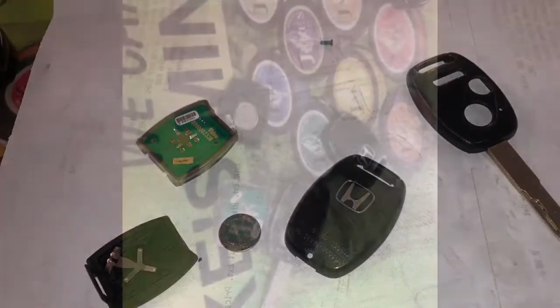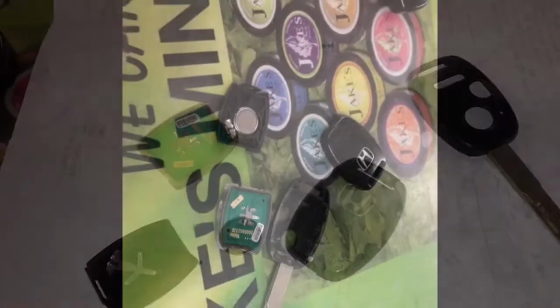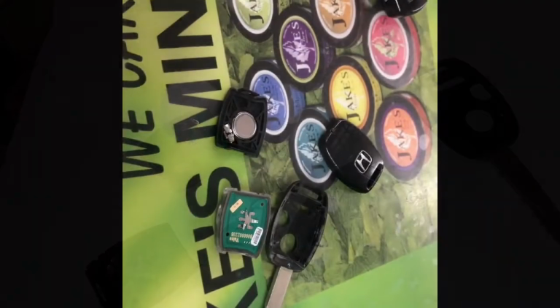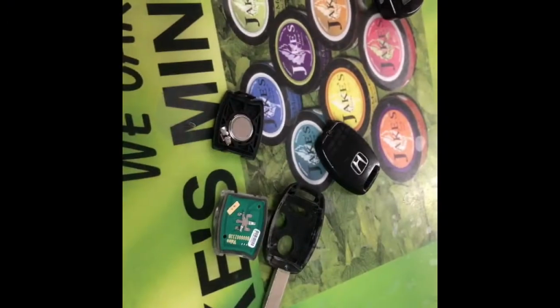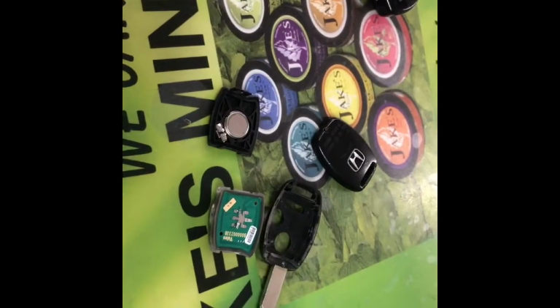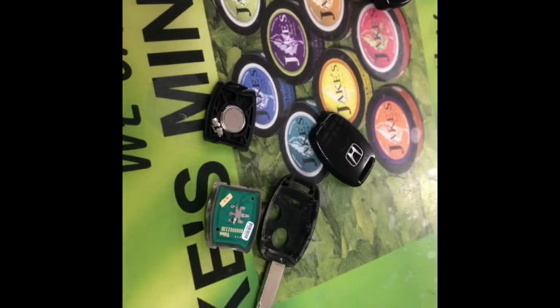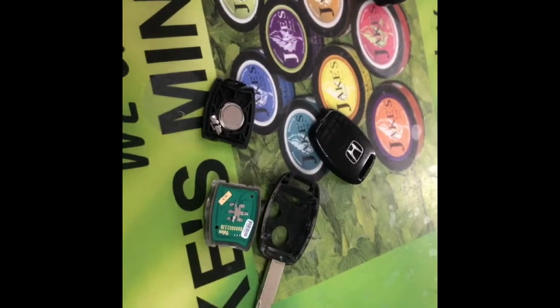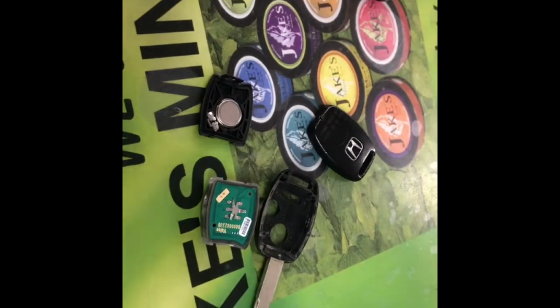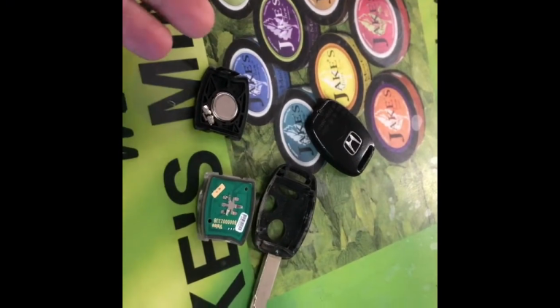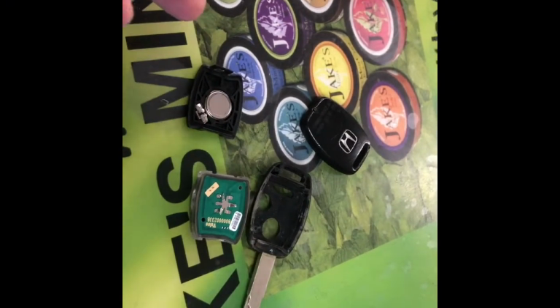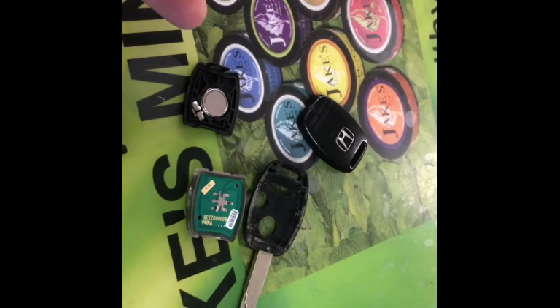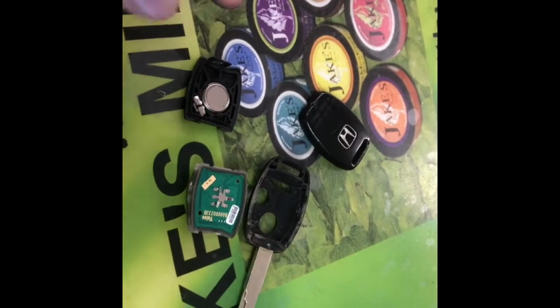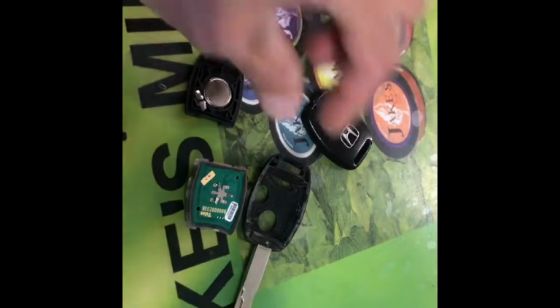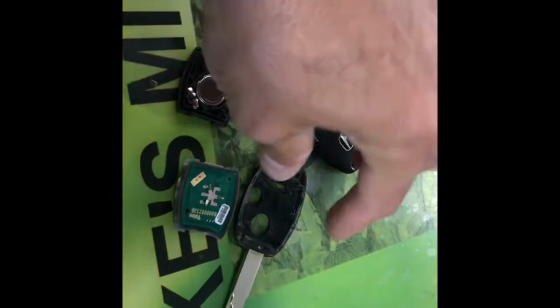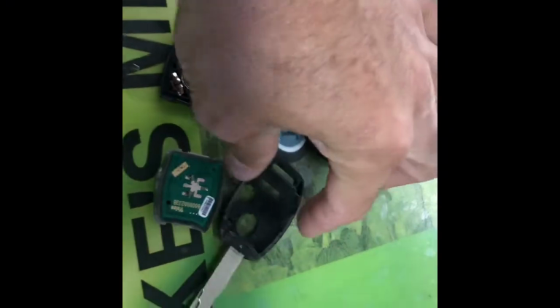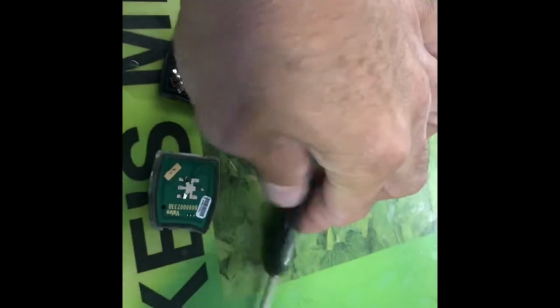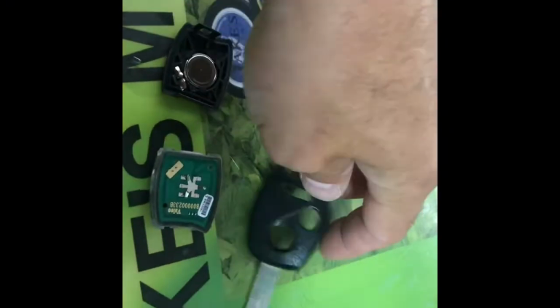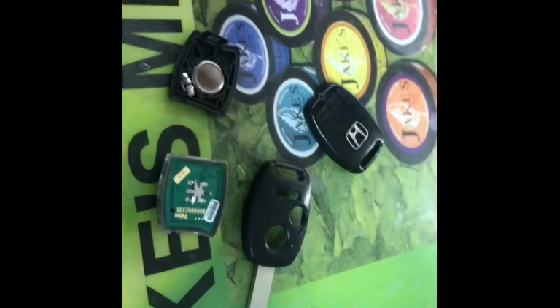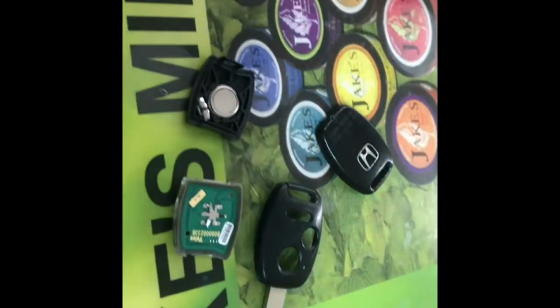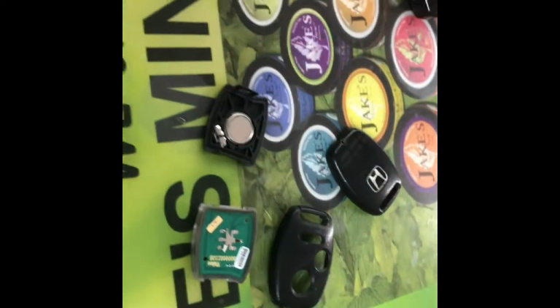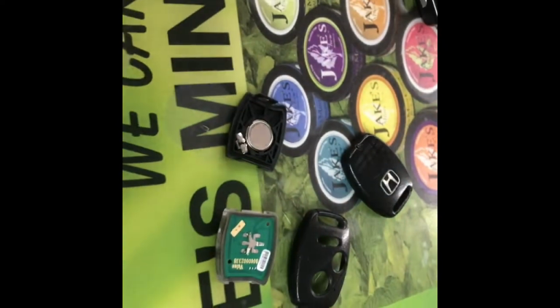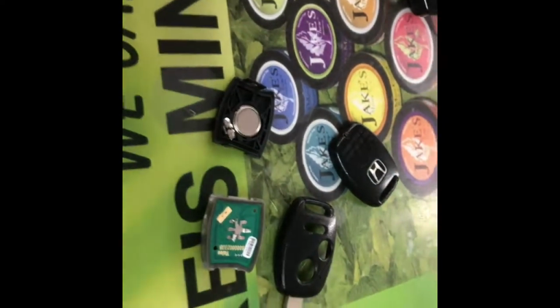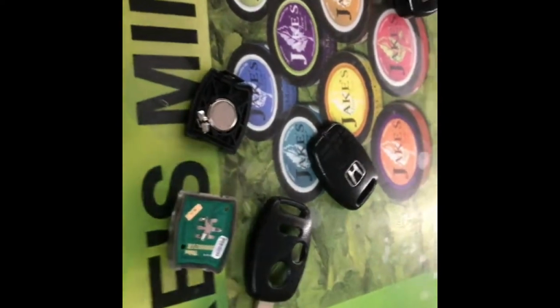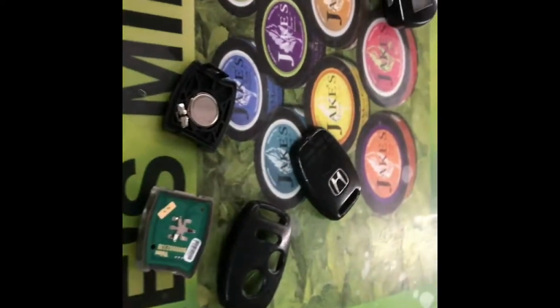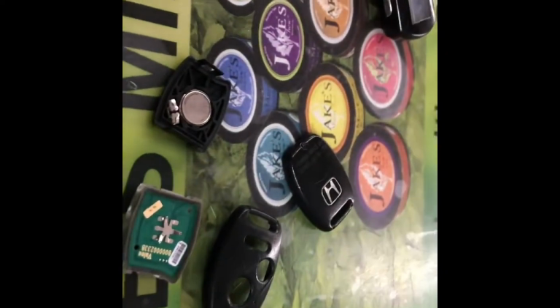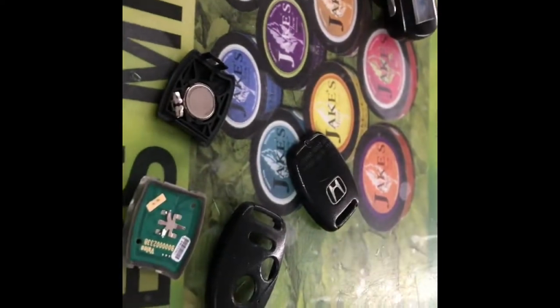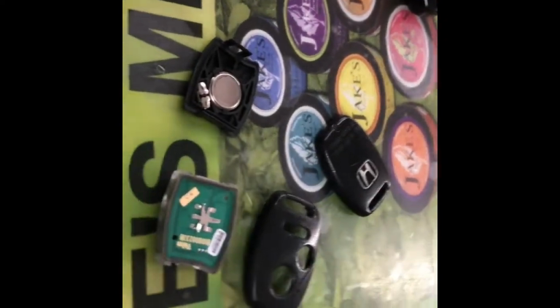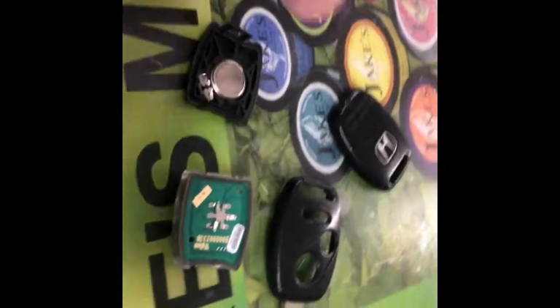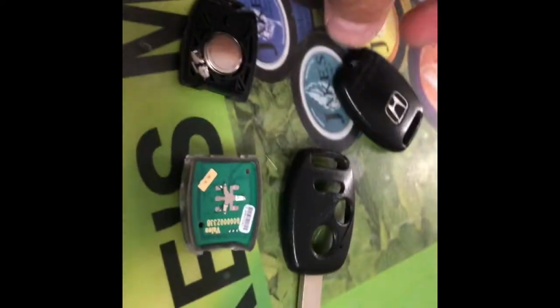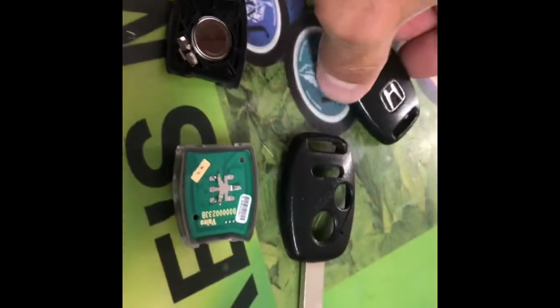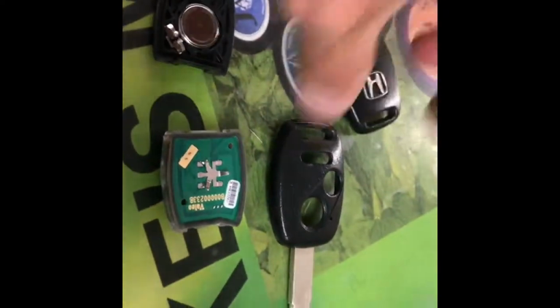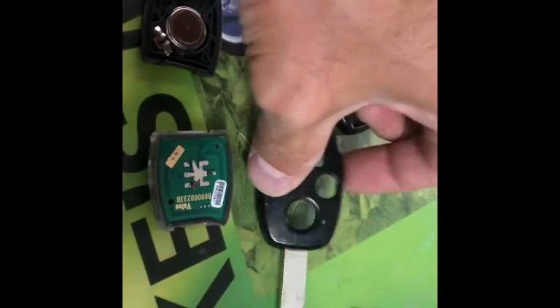I'm making this video because there was nothing on how to replace the battery on a Honda key fob, so I'm gonna make this quick video for you guys so you can figure it out real quick.